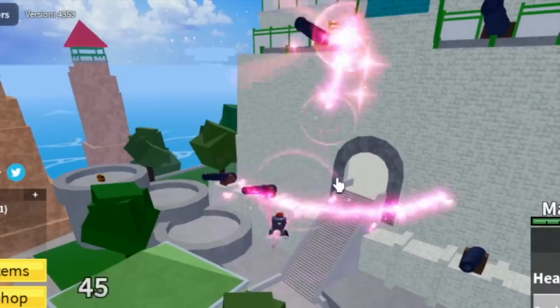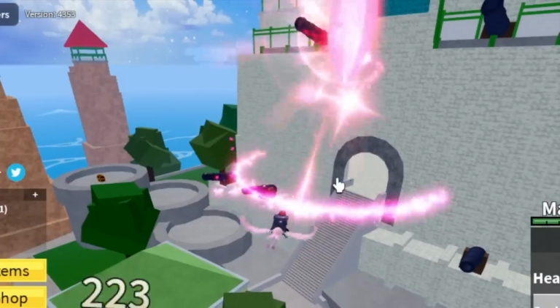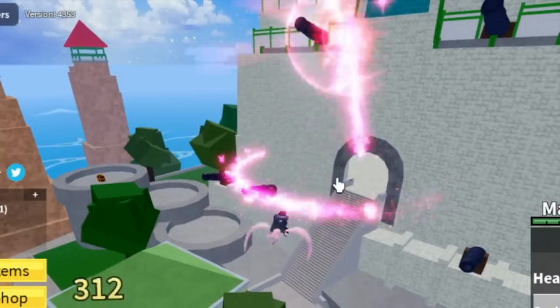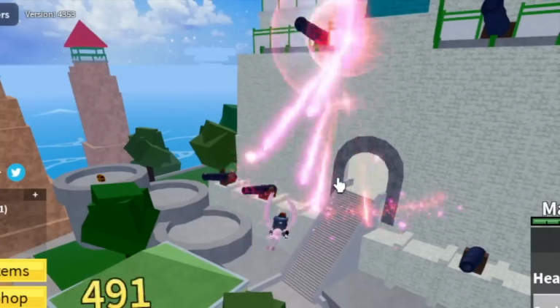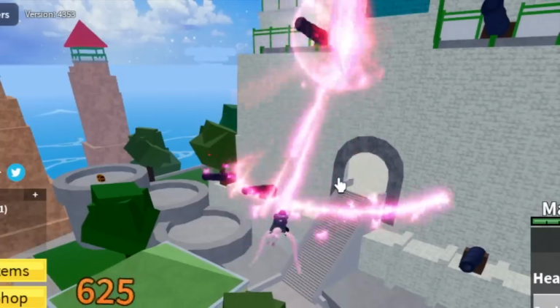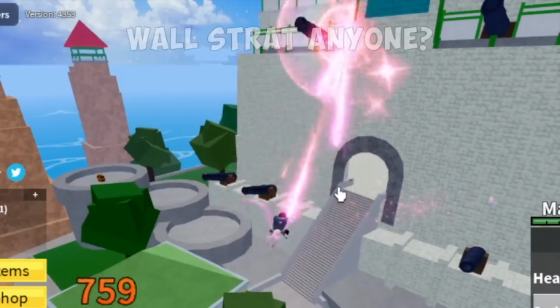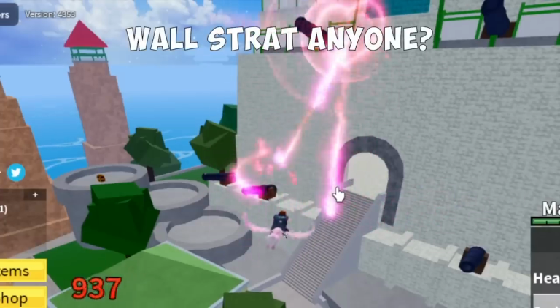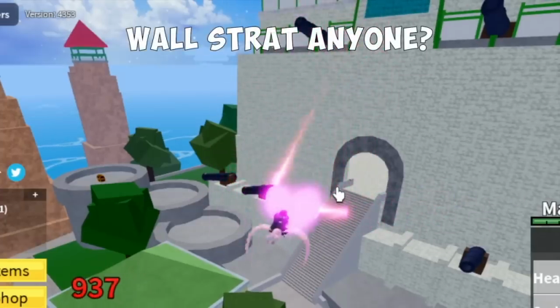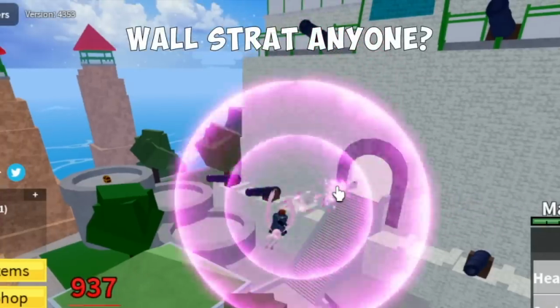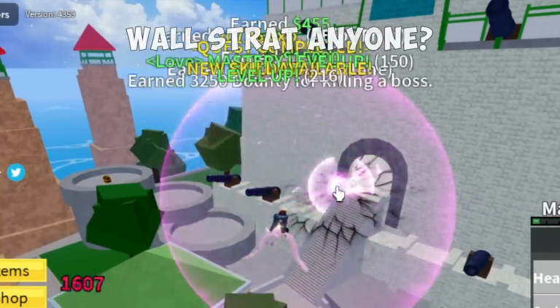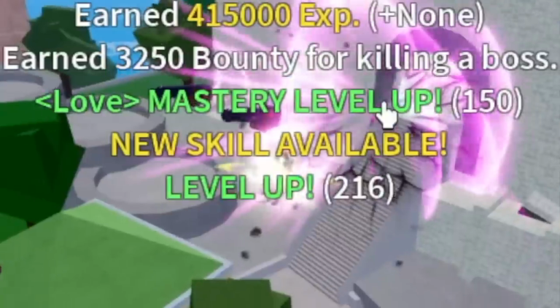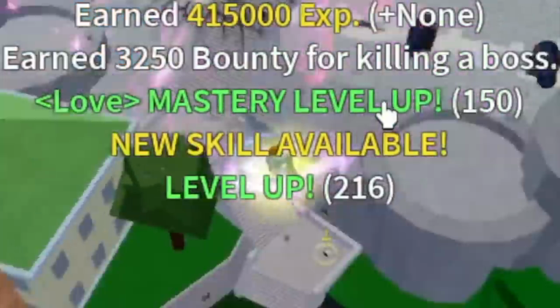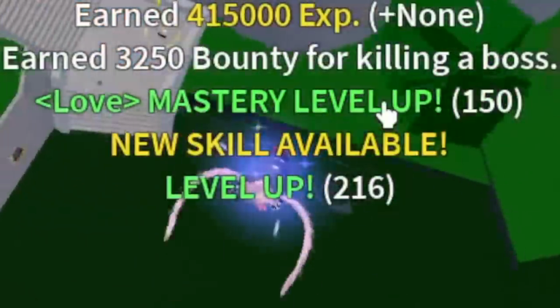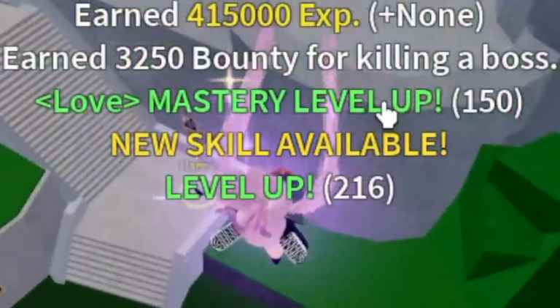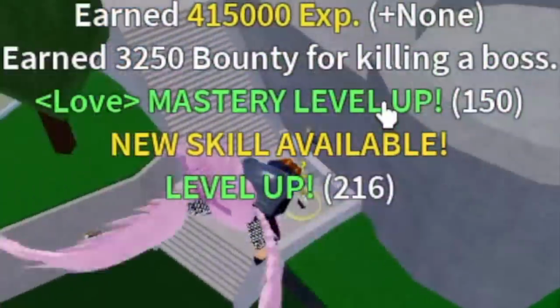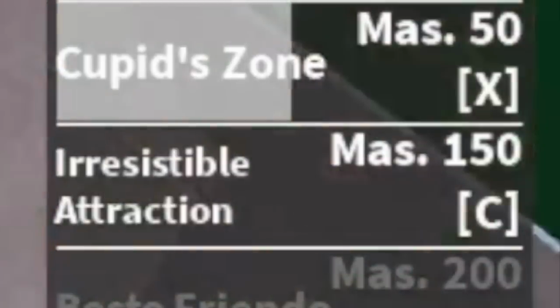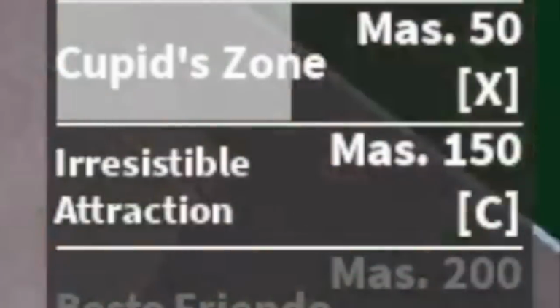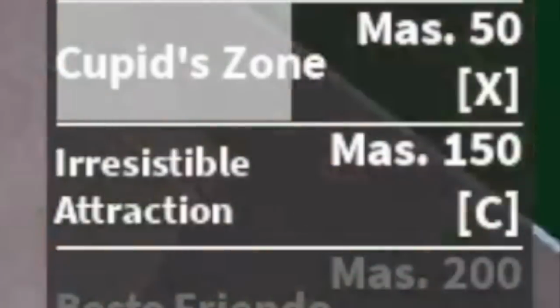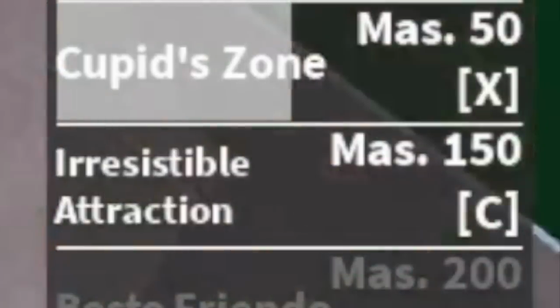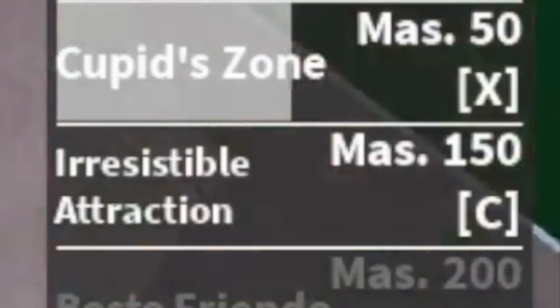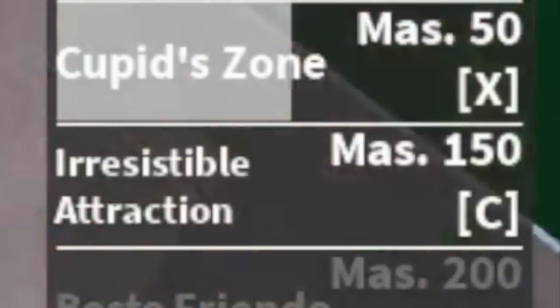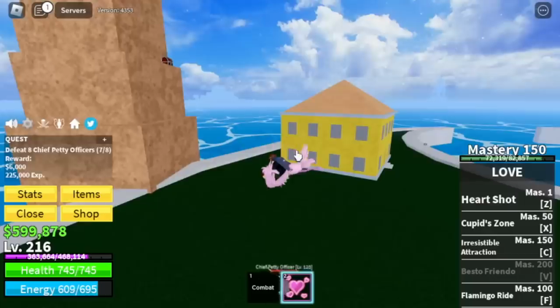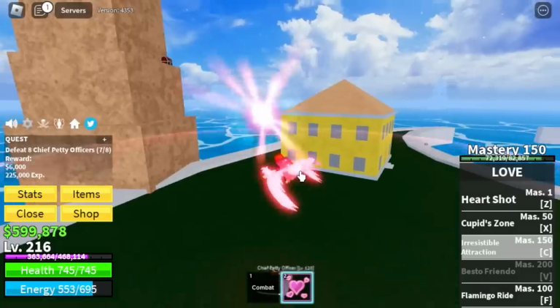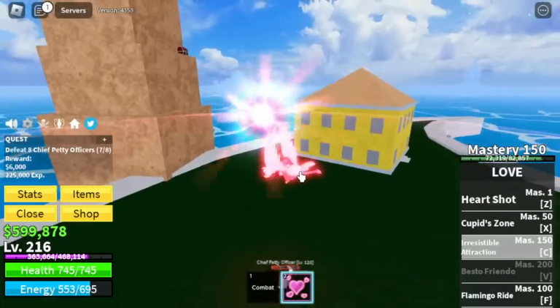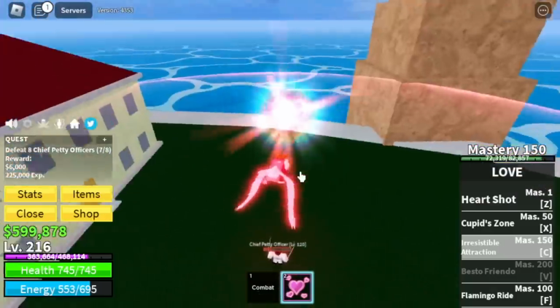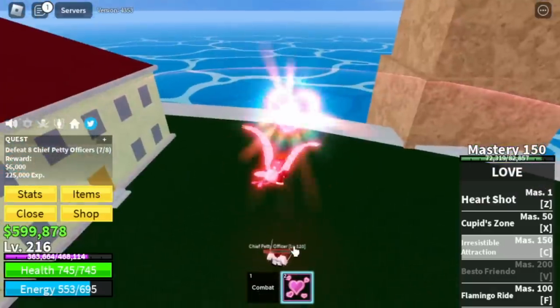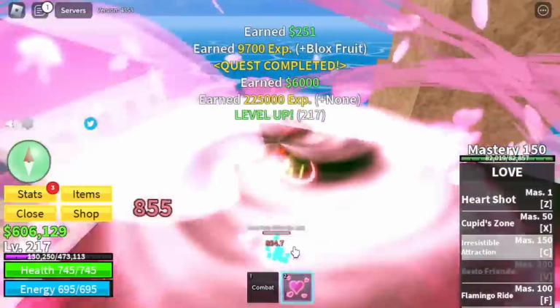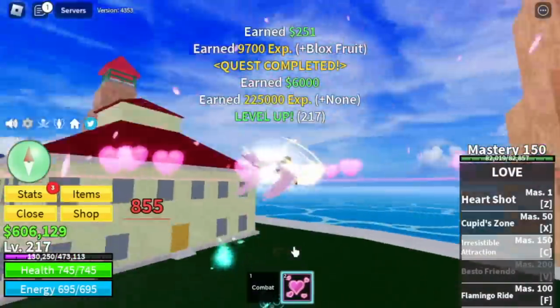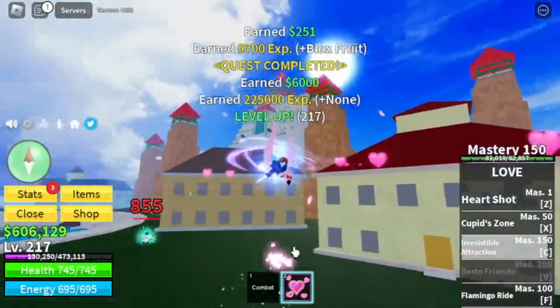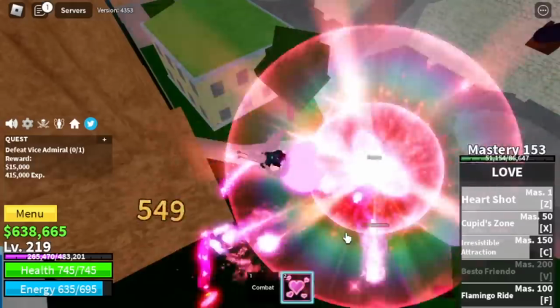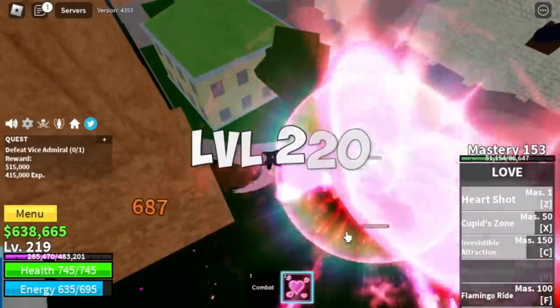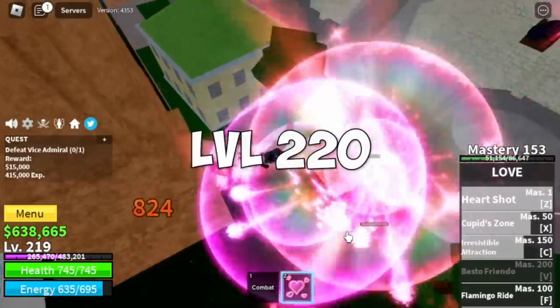Let's not forget the Wall Strat — my favorite strat here. And finally, we're gonna unlock the Resistible Attraction. There you go, and we're gonna leave this area at level 220.